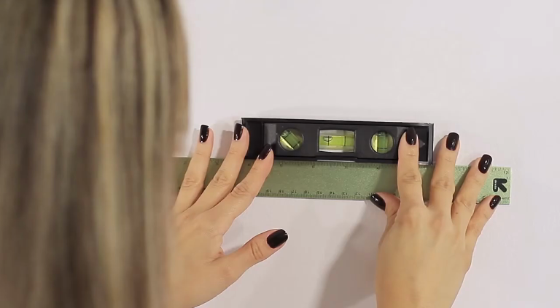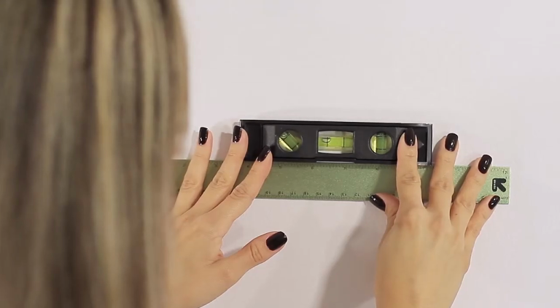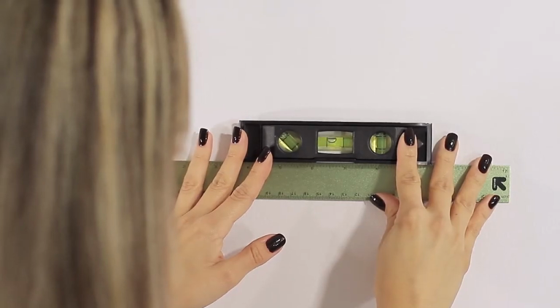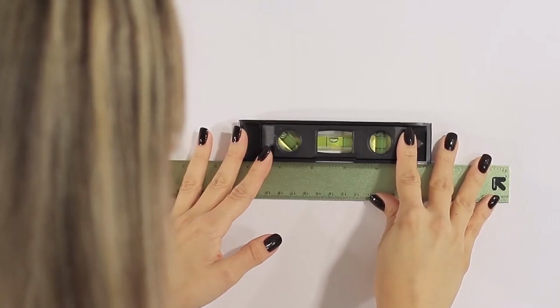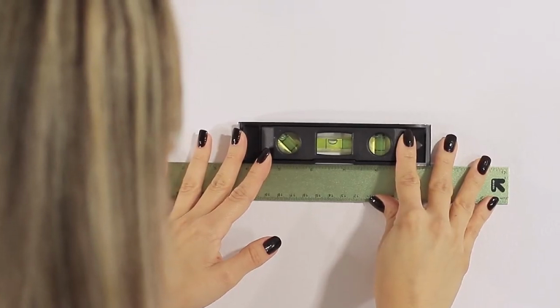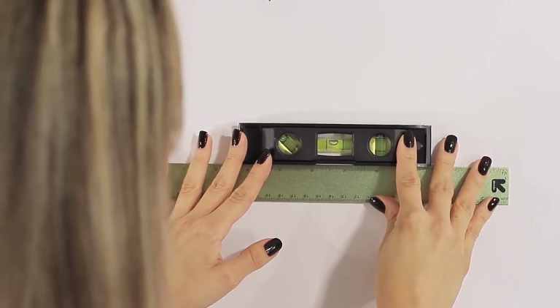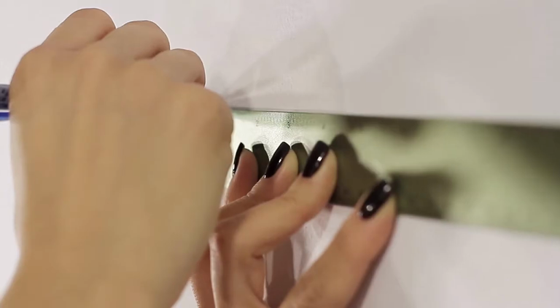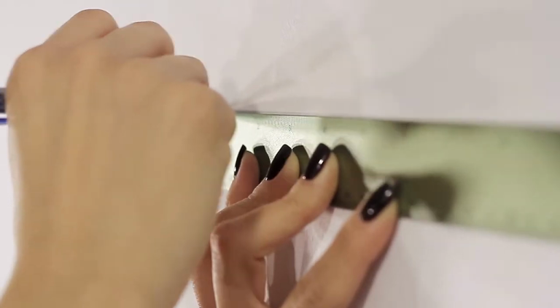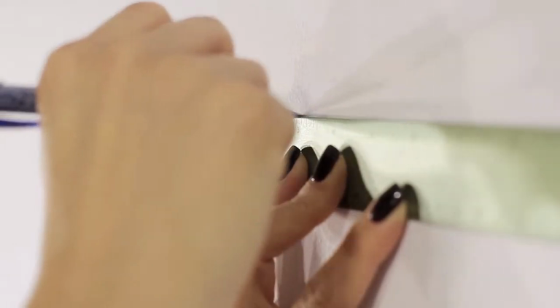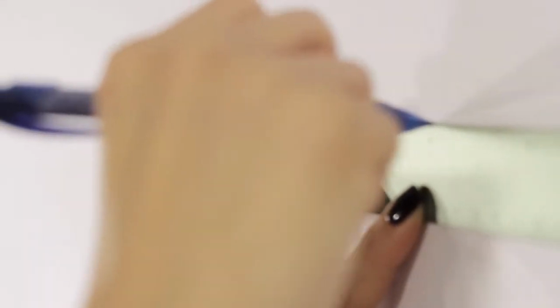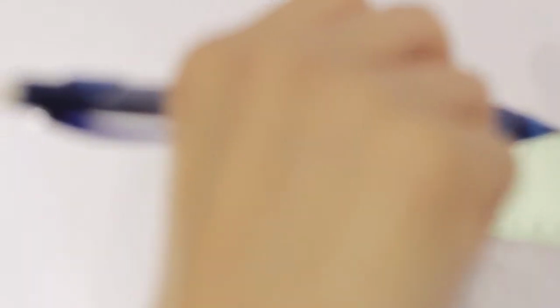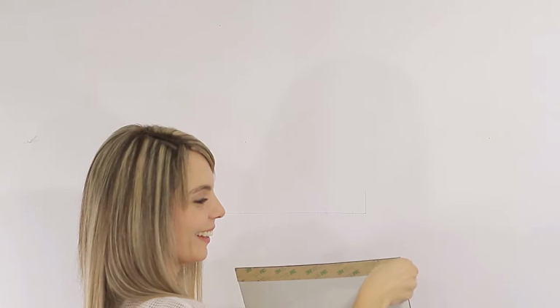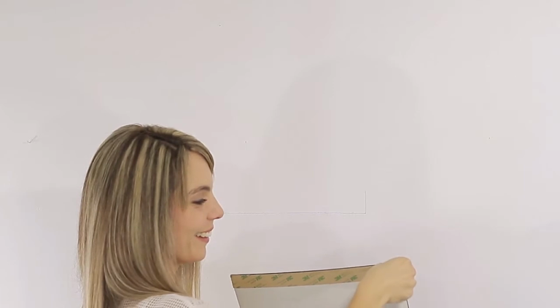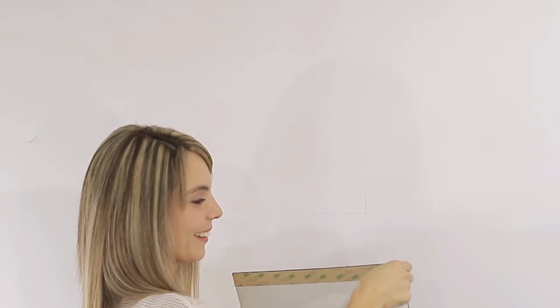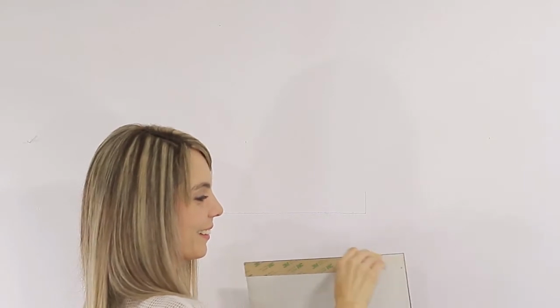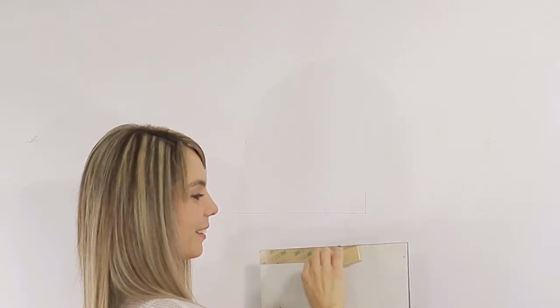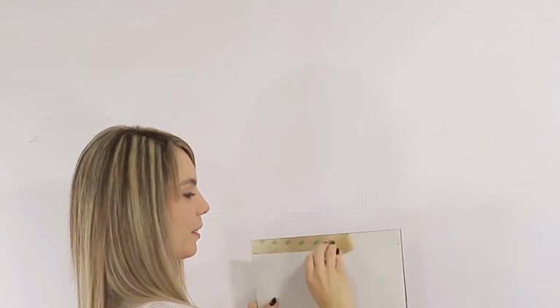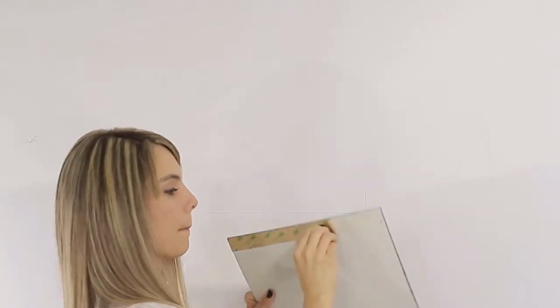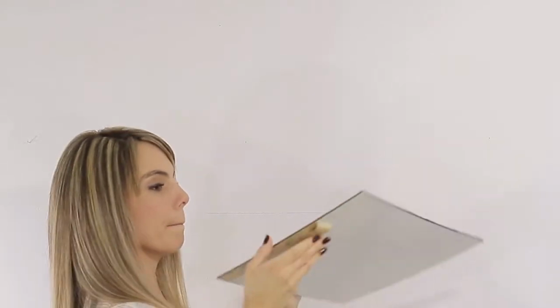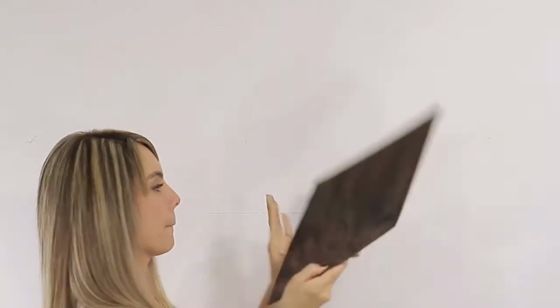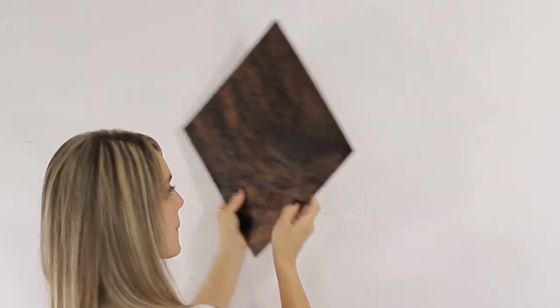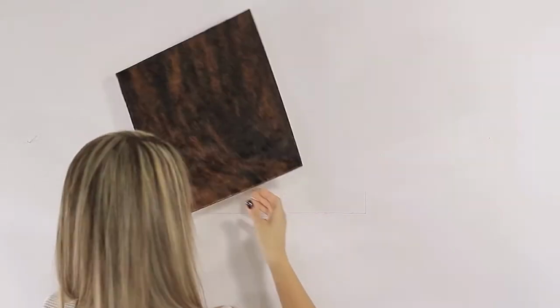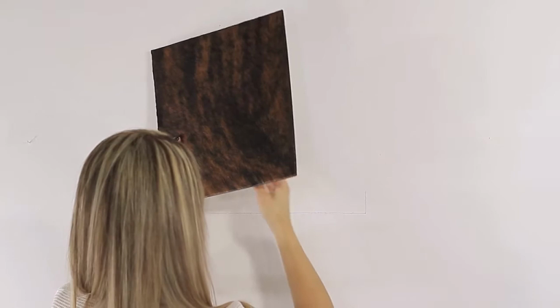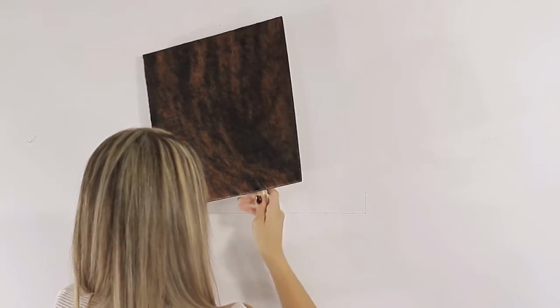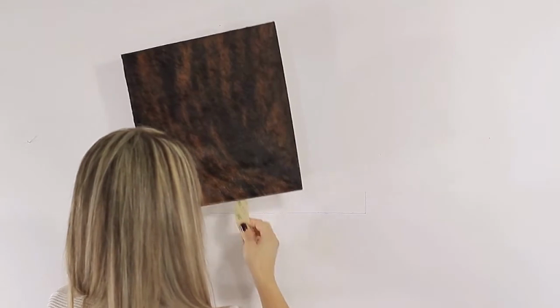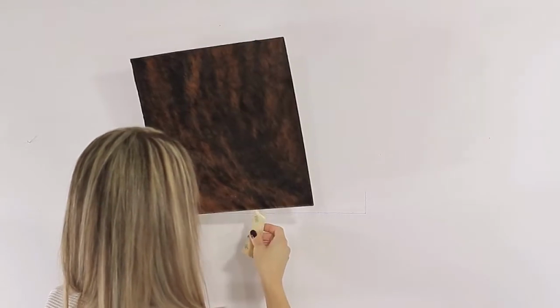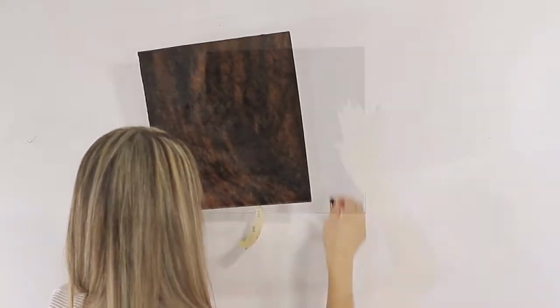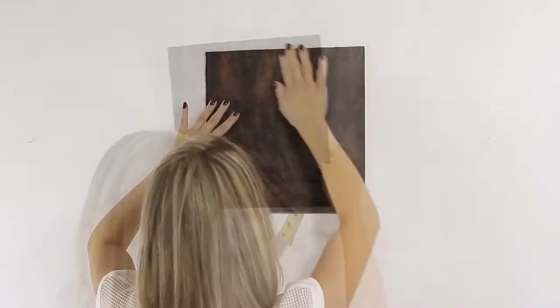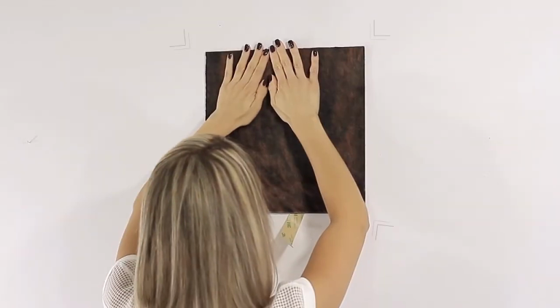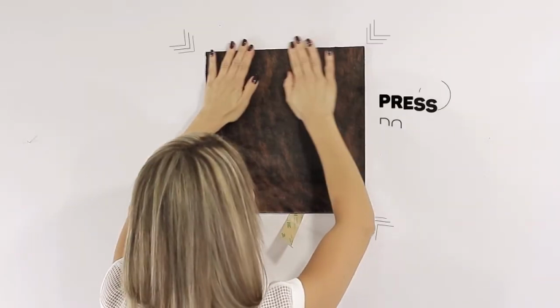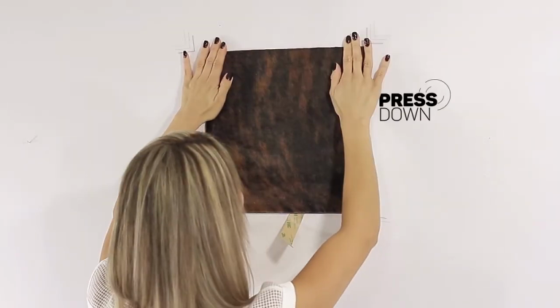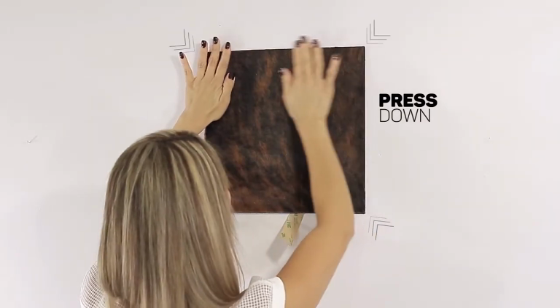To start, use a level to draw a straight and even line on your wall. This will be a reference line. Peel out the tape from the opposite side of the tile and with your hands, press it down to the wall.